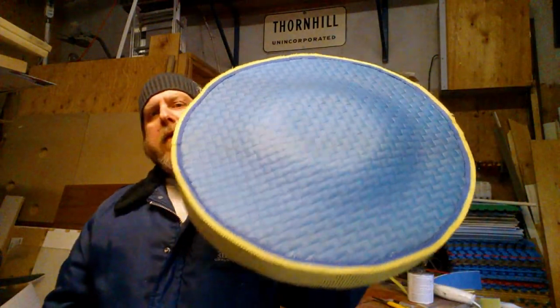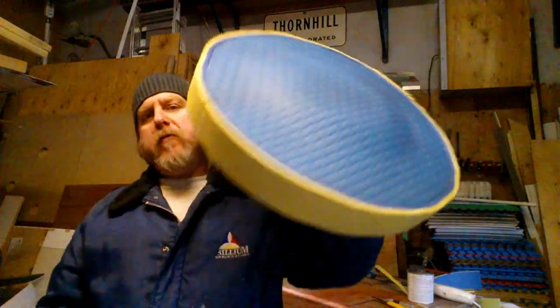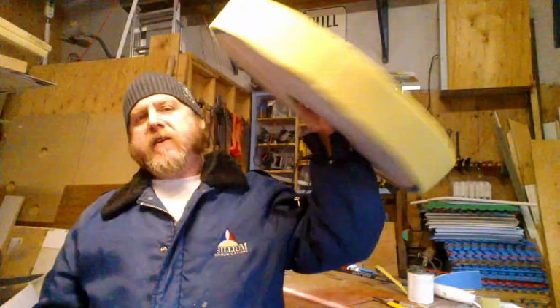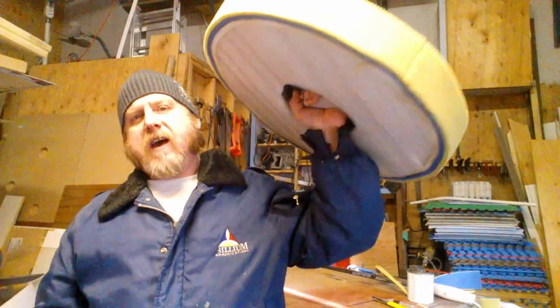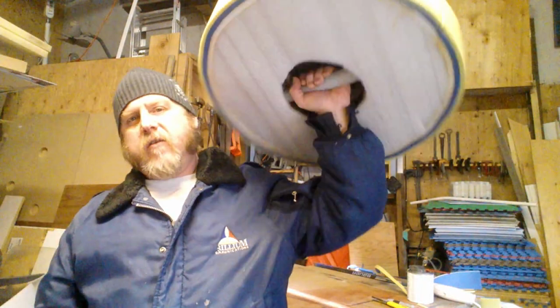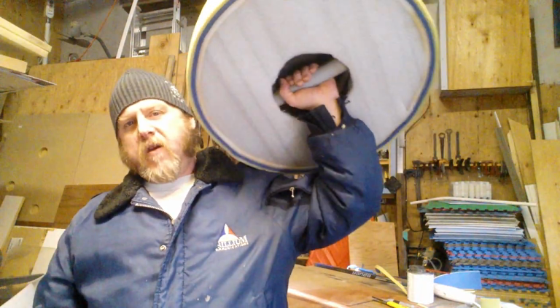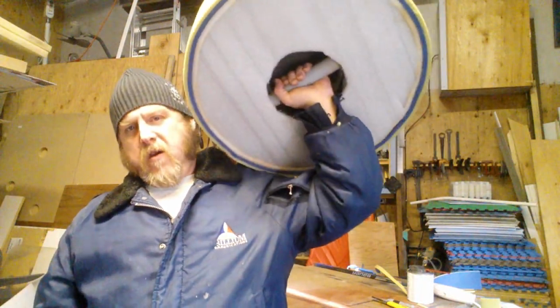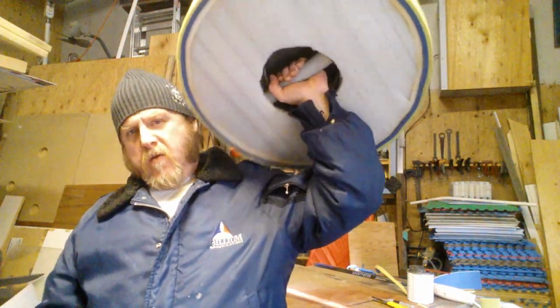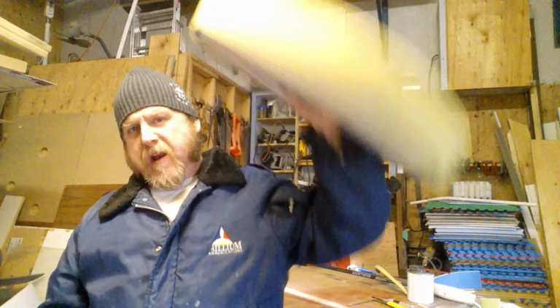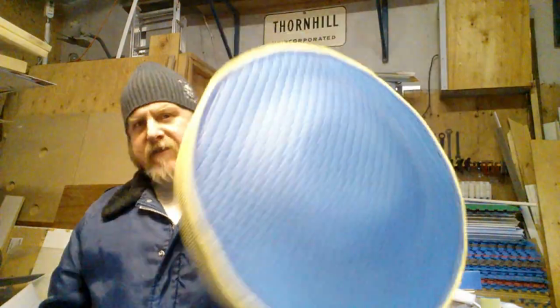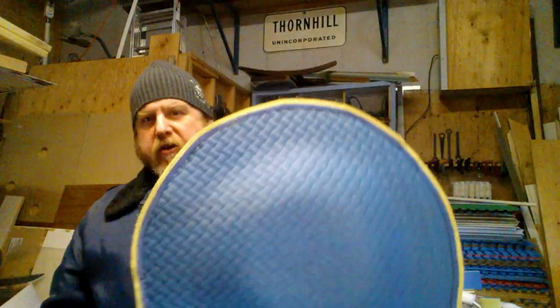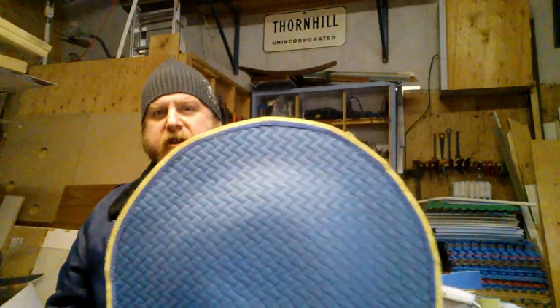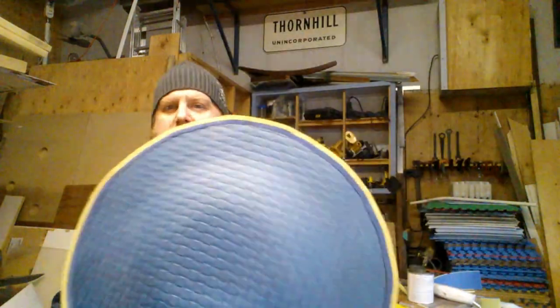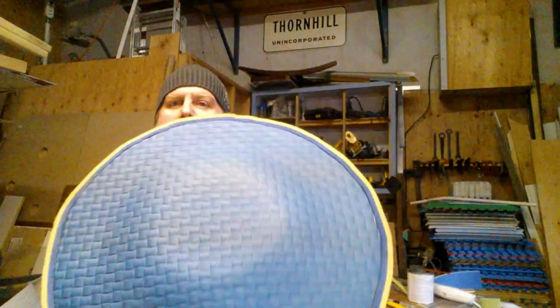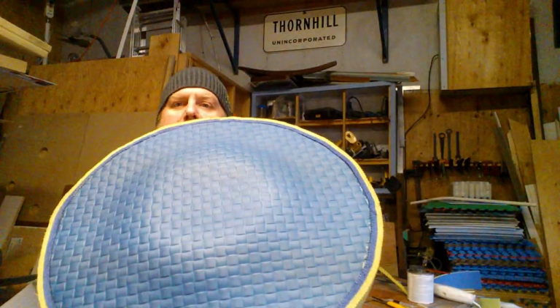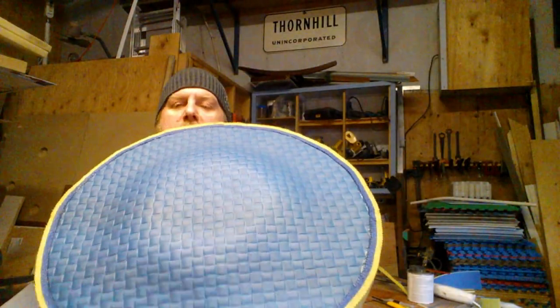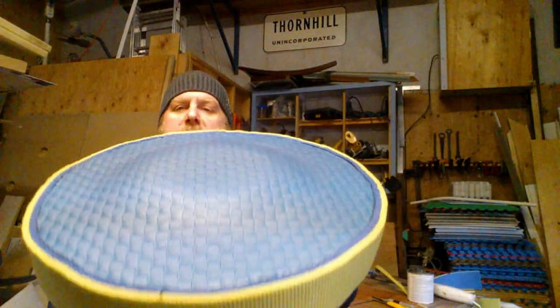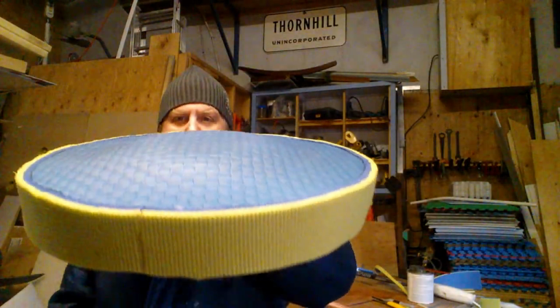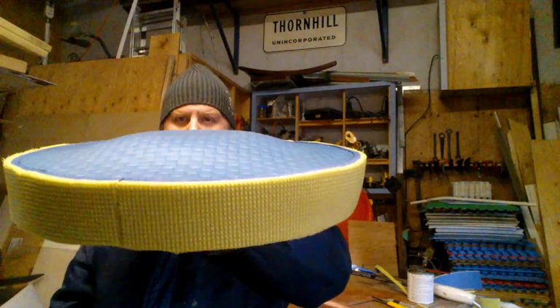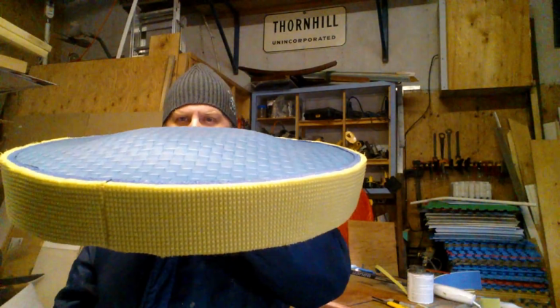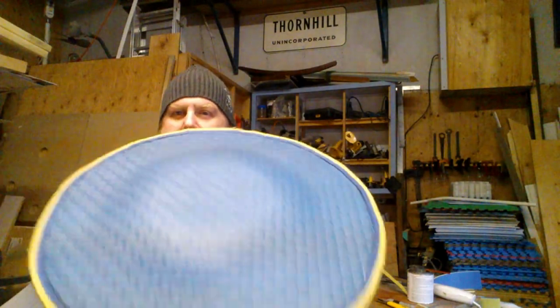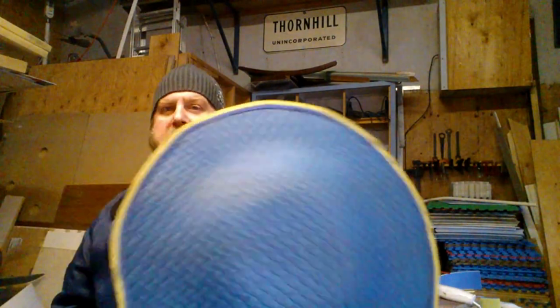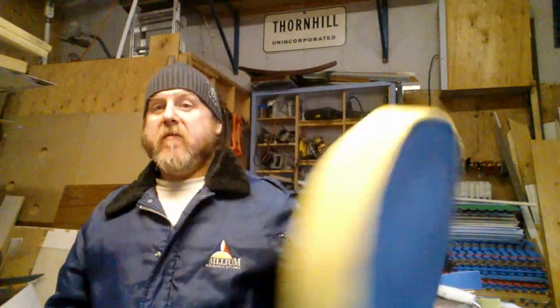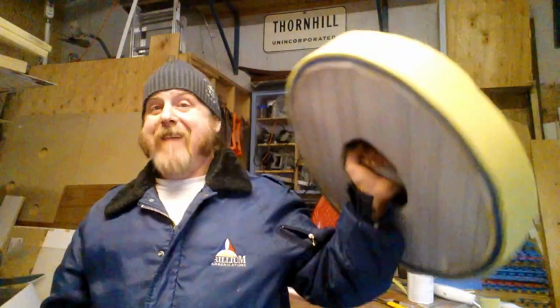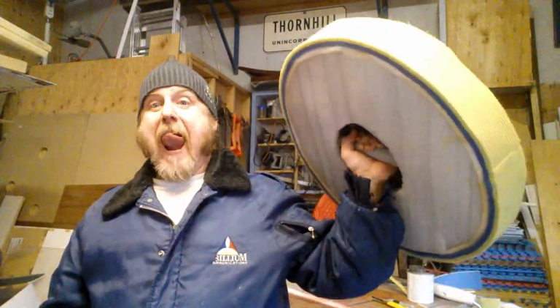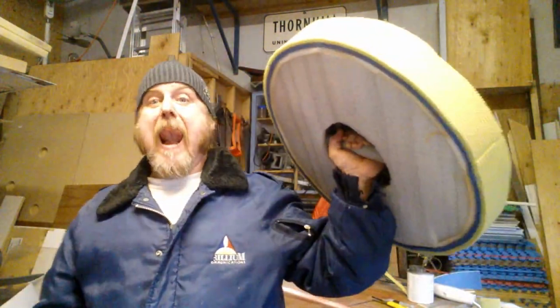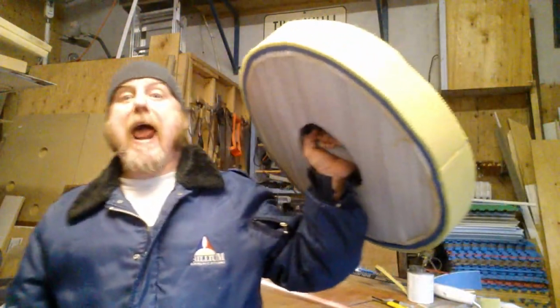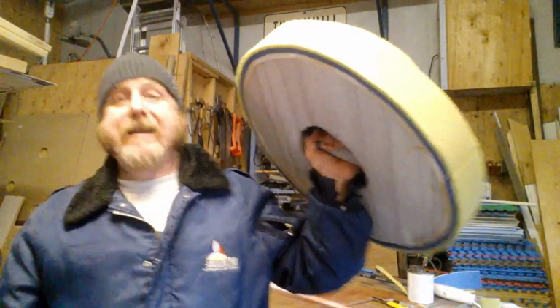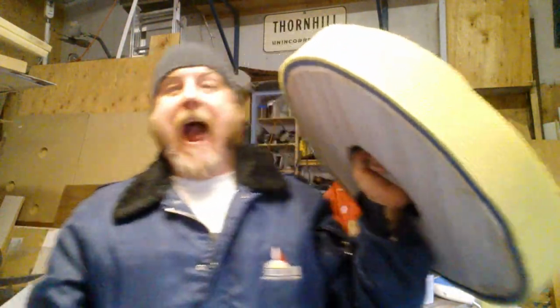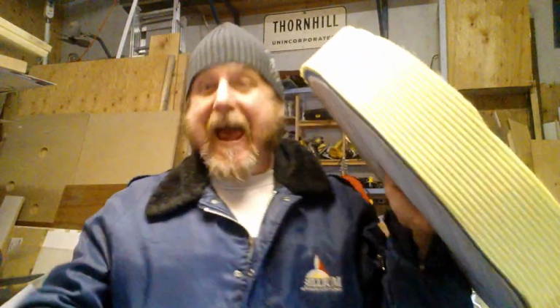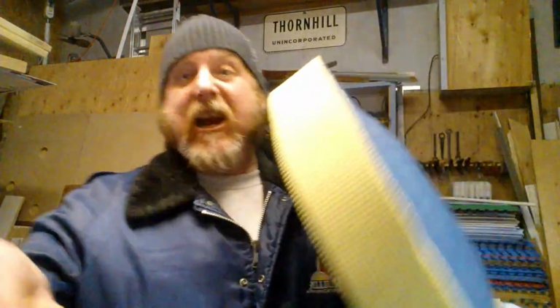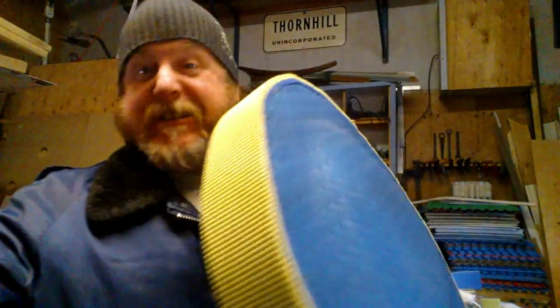Maybe it'll run like this, I don't know — we're pretty lax on our shield cover rules. I like it, I like it a lot.